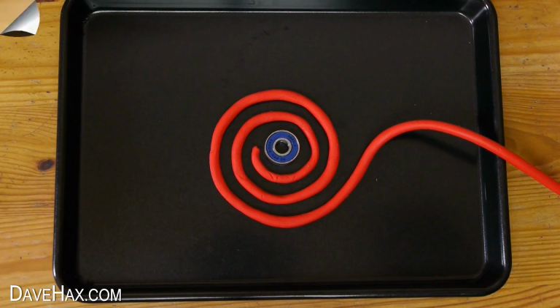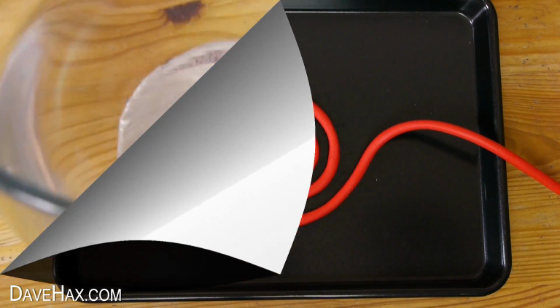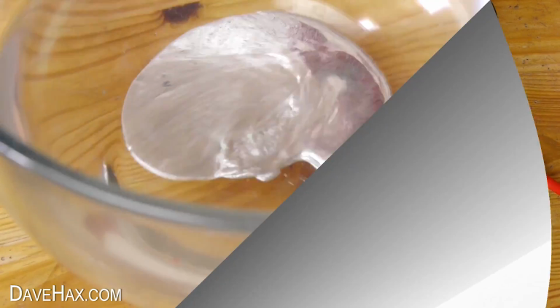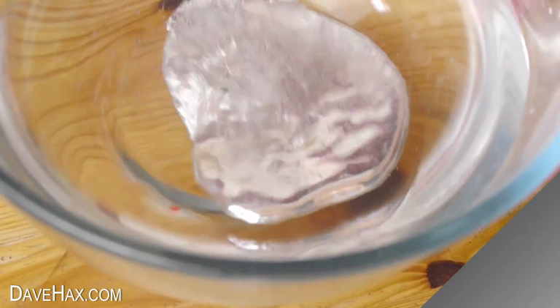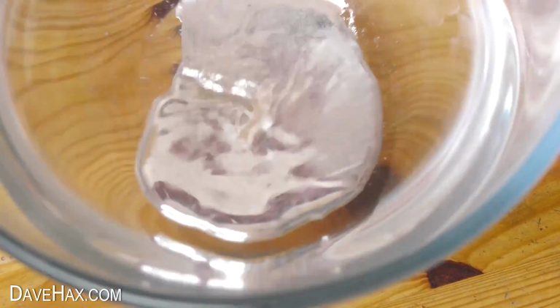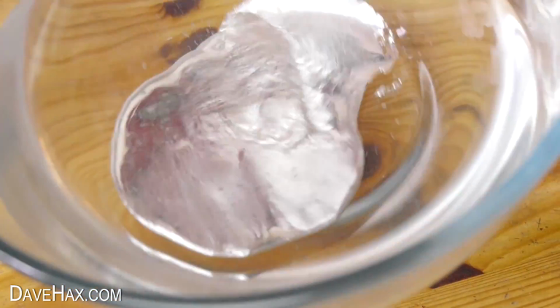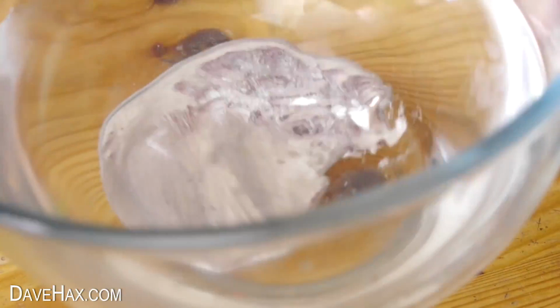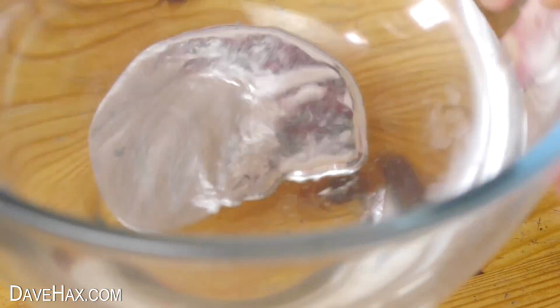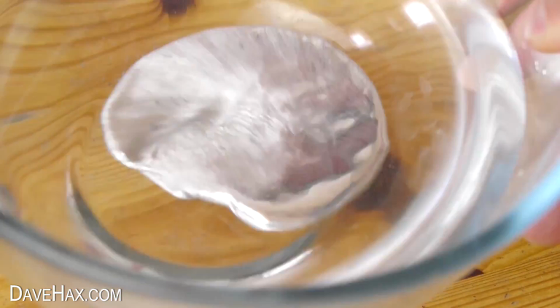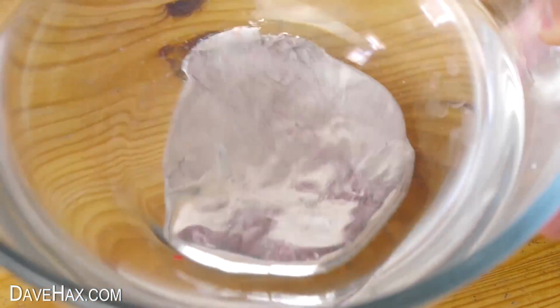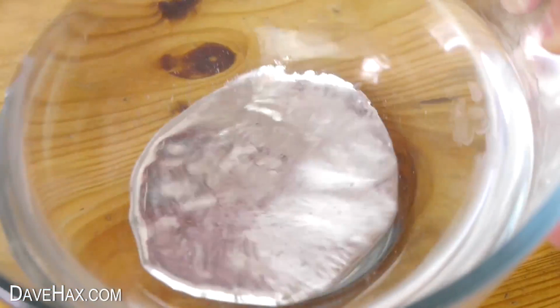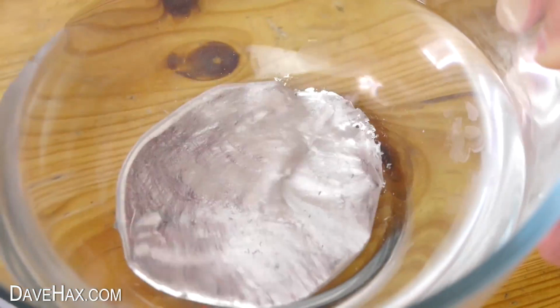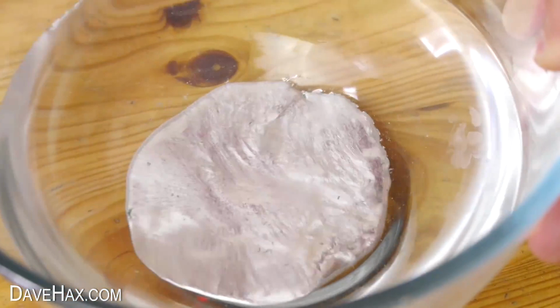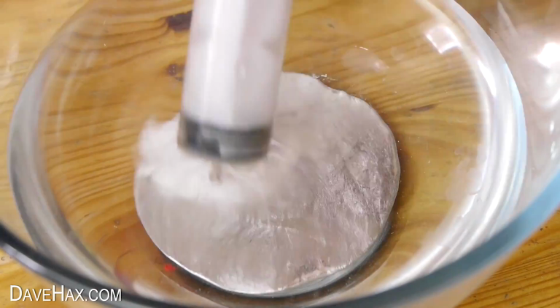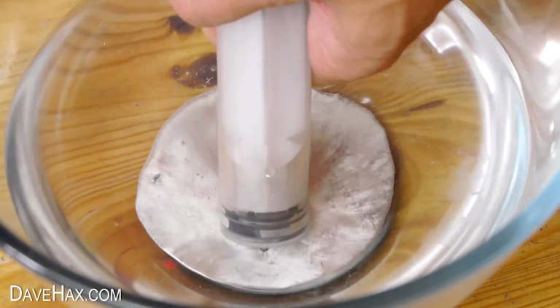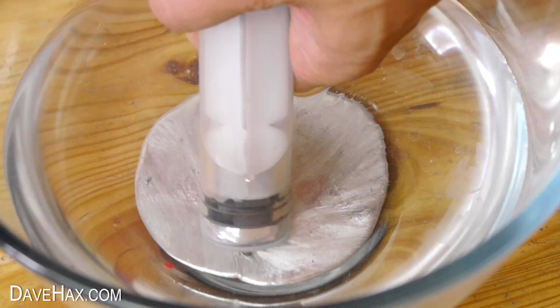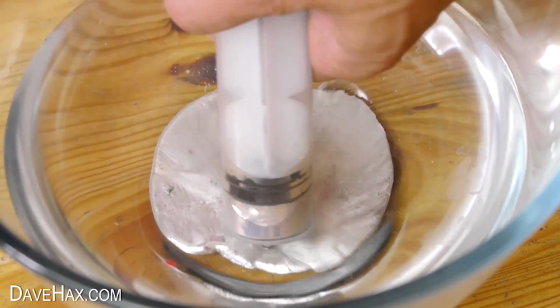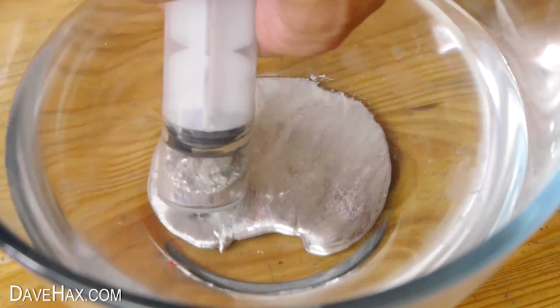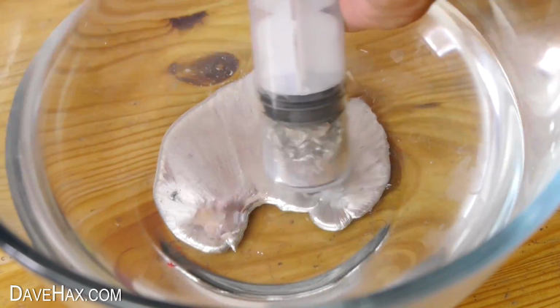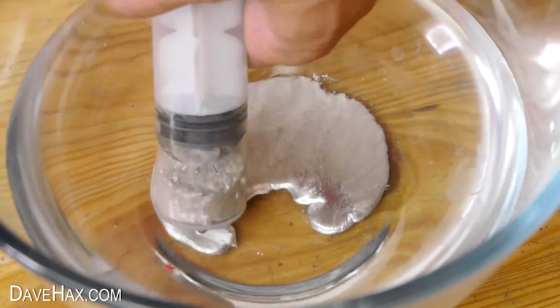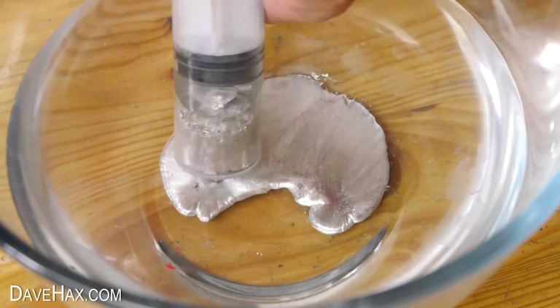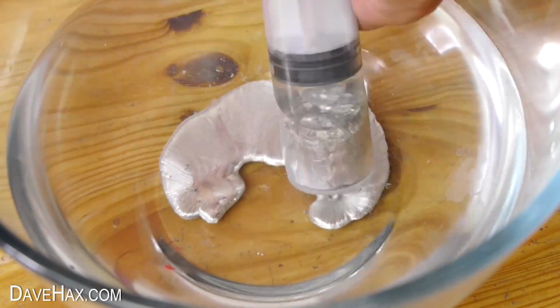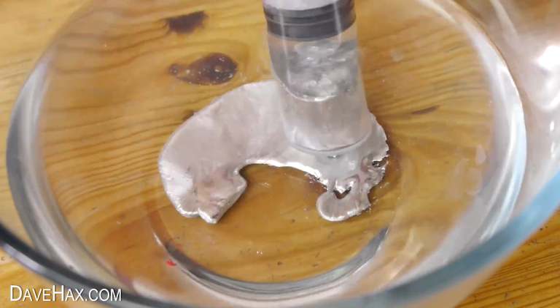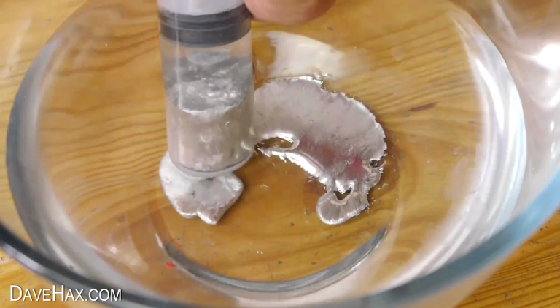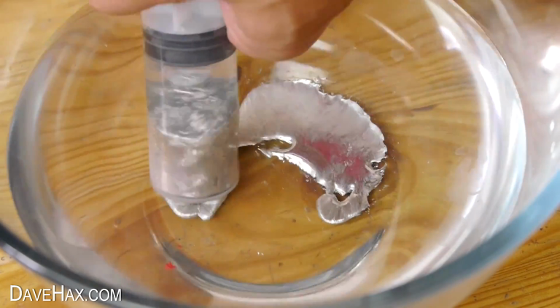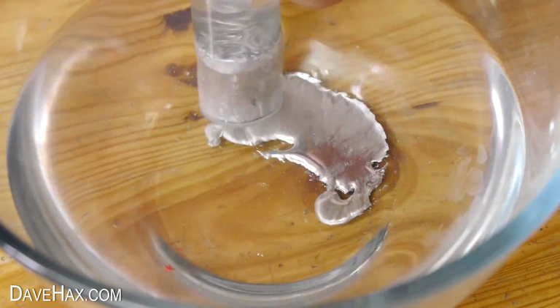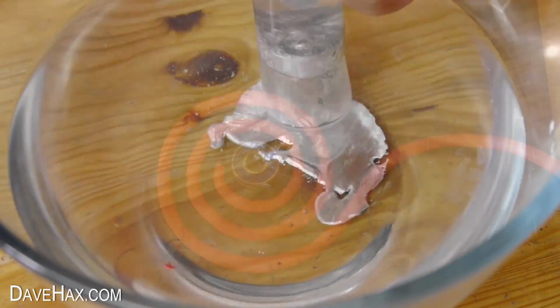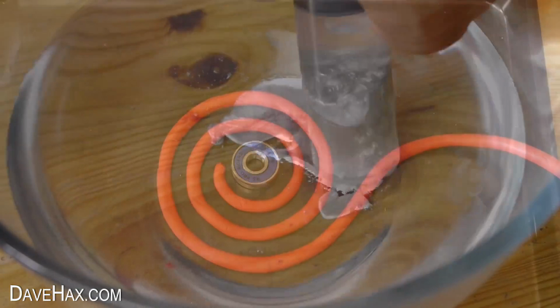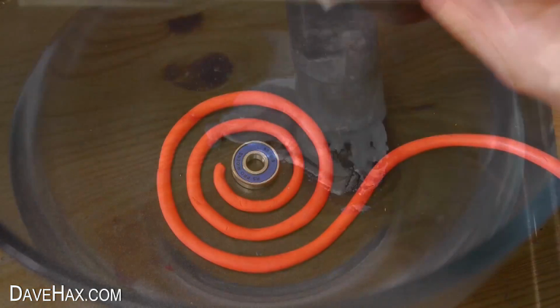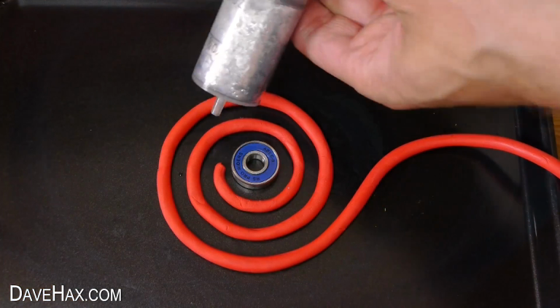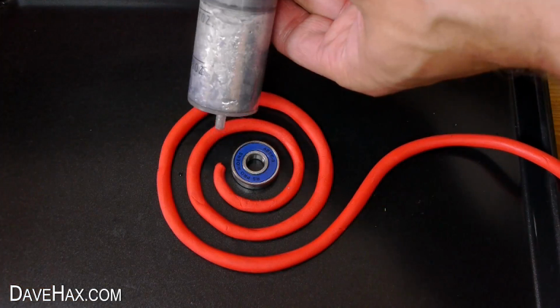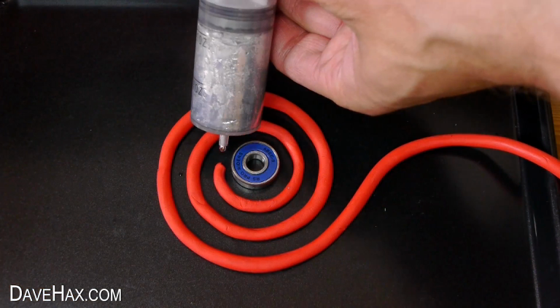Then I warmed up some gallium metal to make it liquid, and I filled up a syringe so I could carefully inject it into the mould.